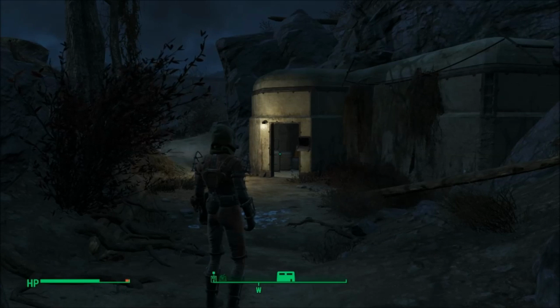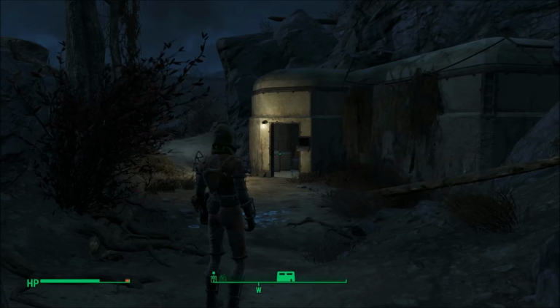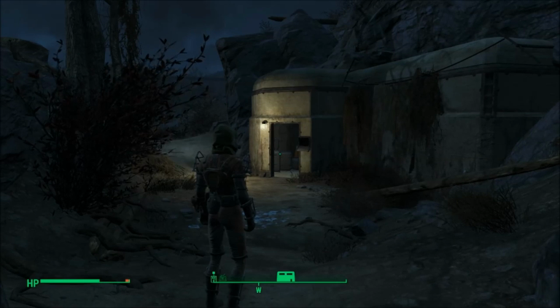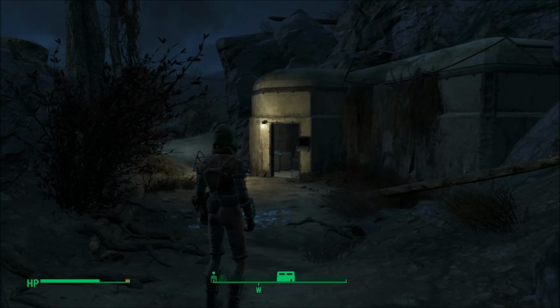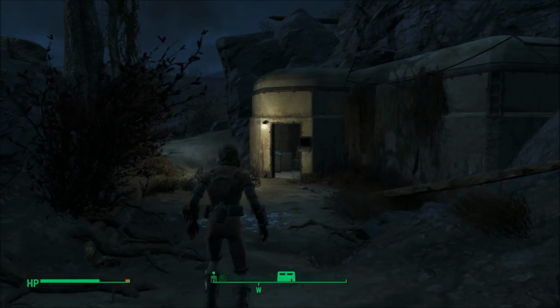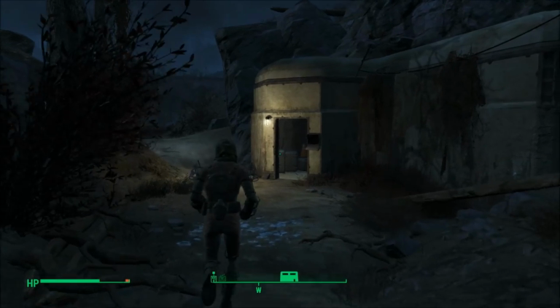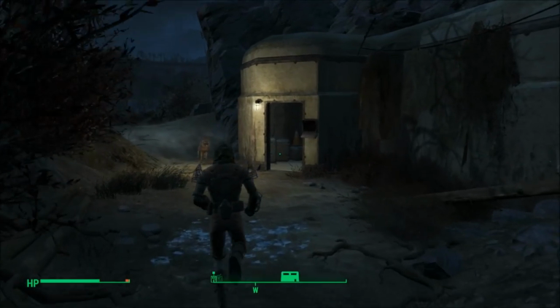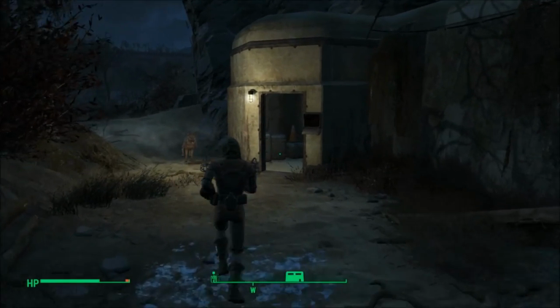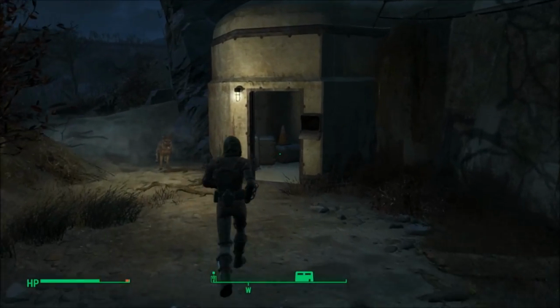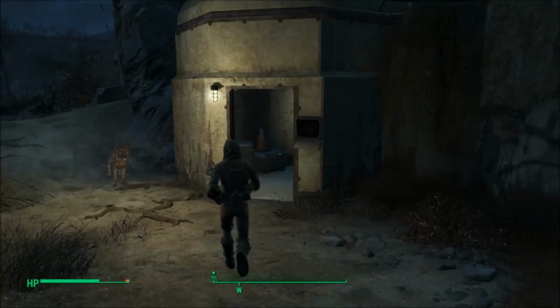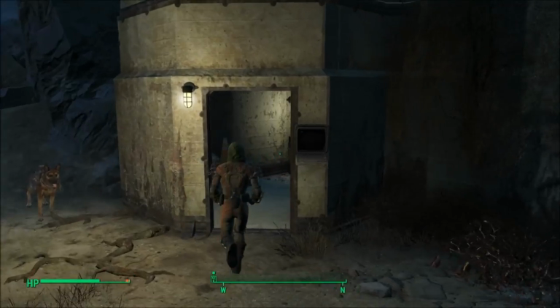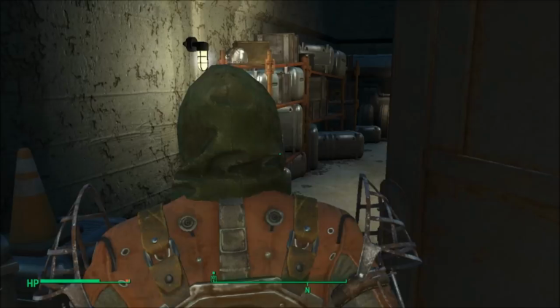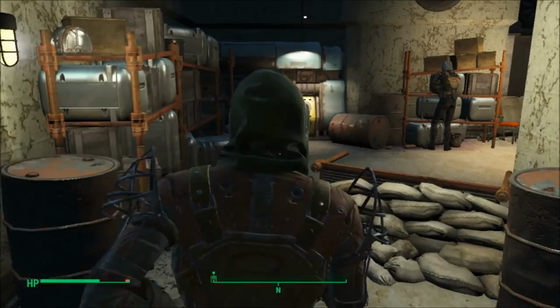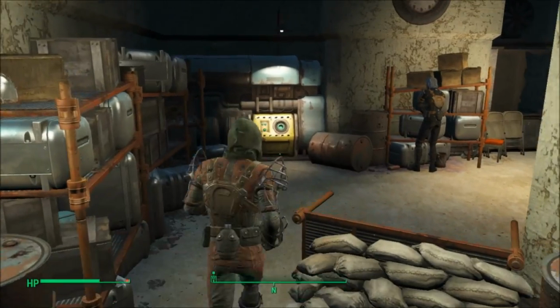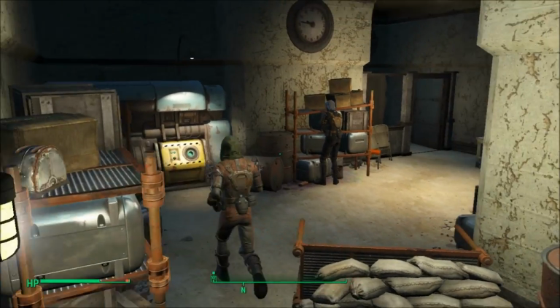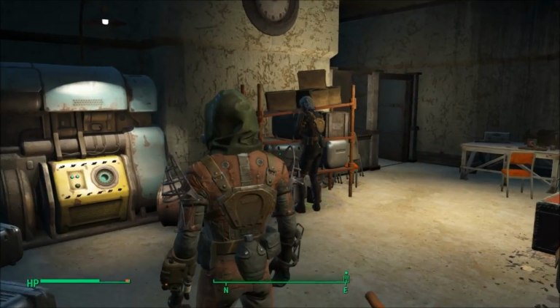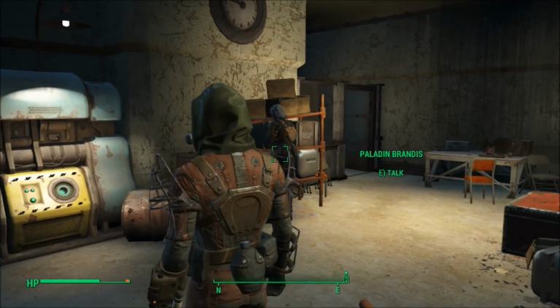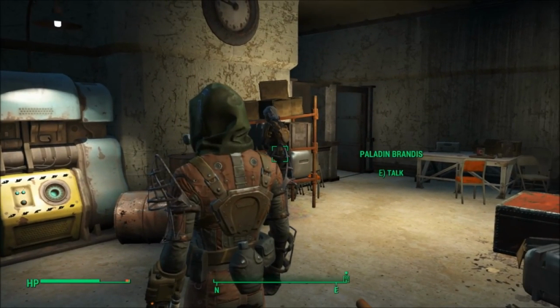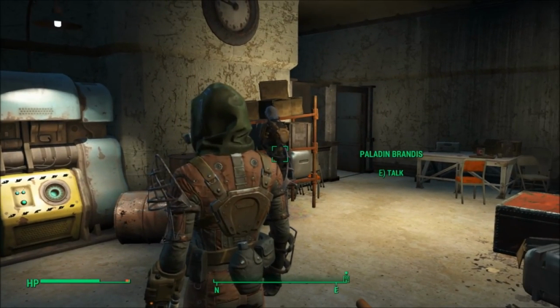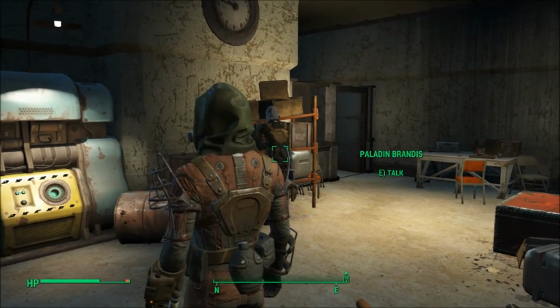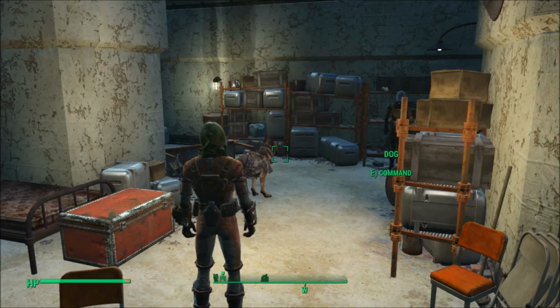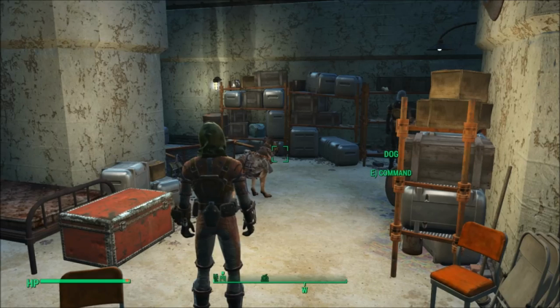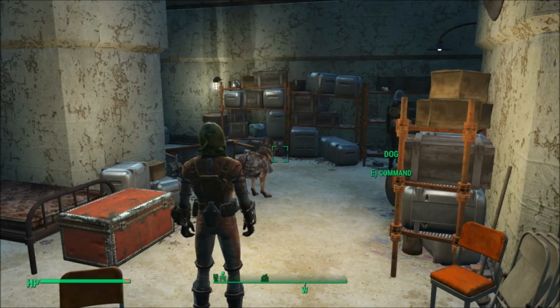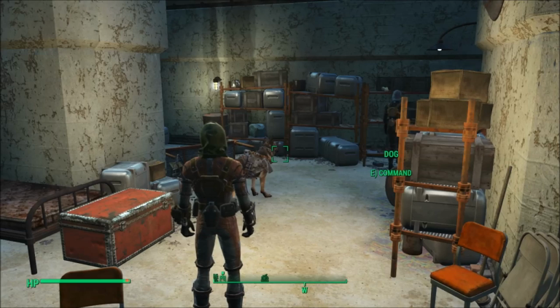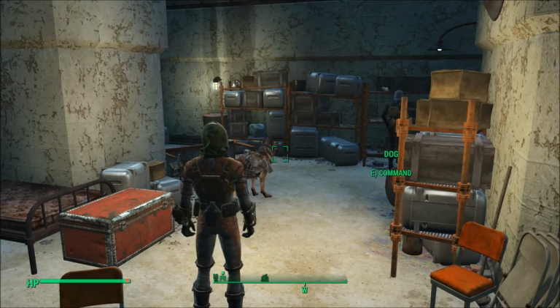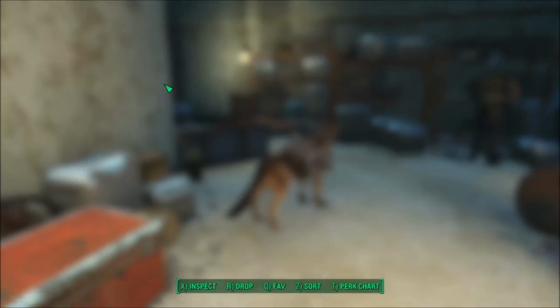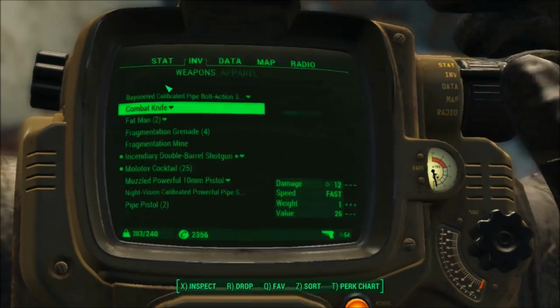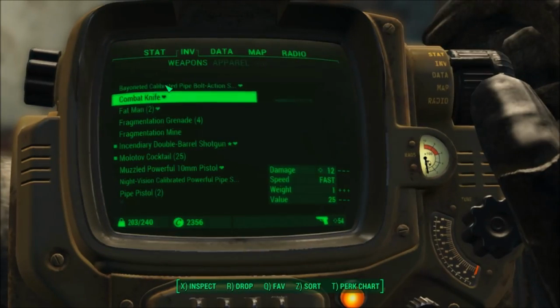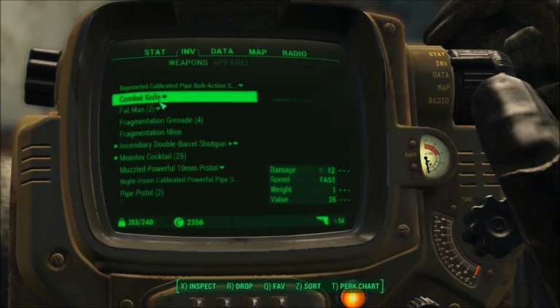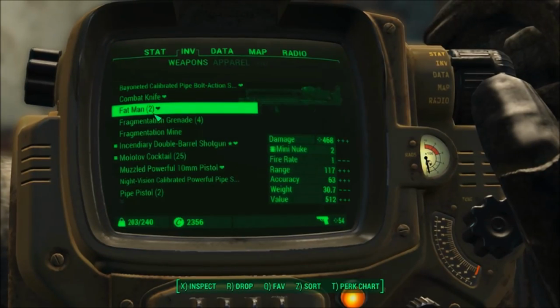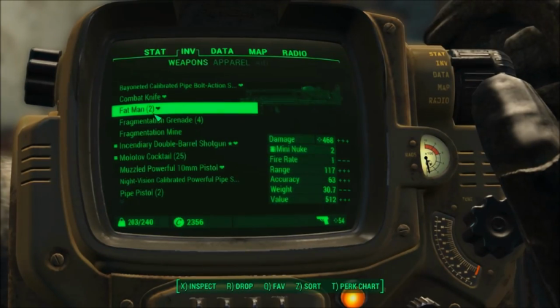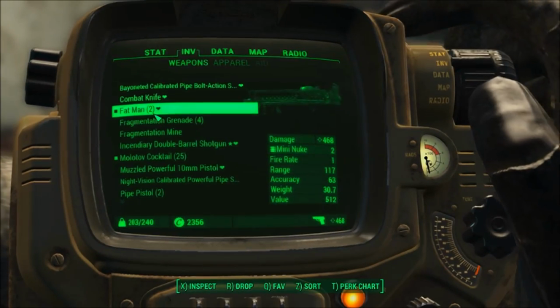follow the Brotherhood of Steel questline a little bit and you'll be able to get in. Inside you'll find Paladin Brandis — he's got a really nice gun on him and you can choose to either pickpocket him or kill him.